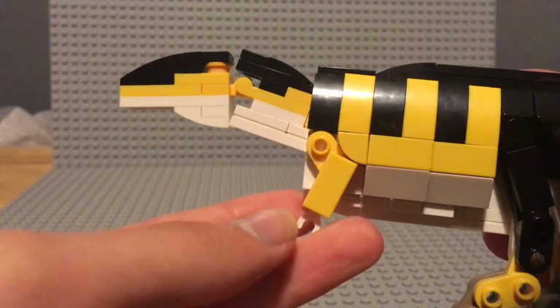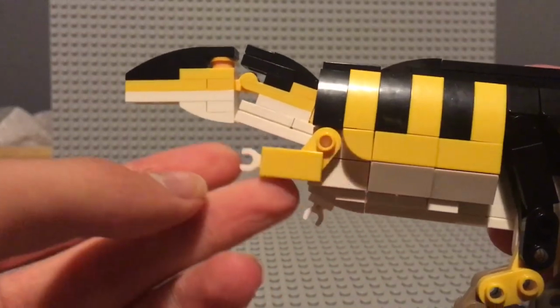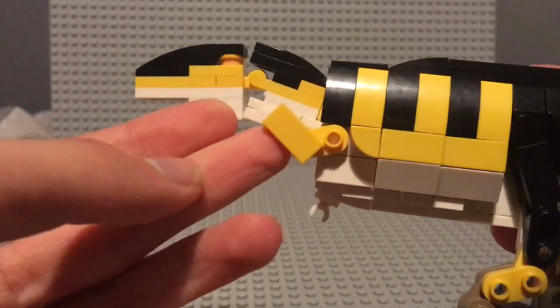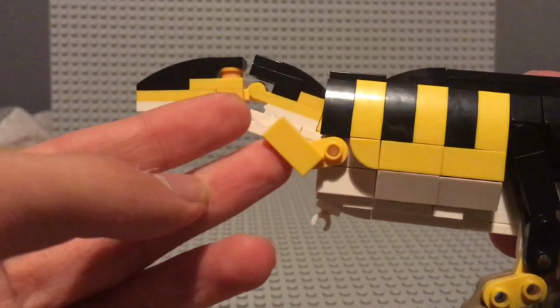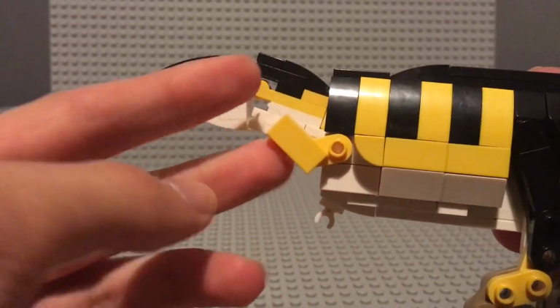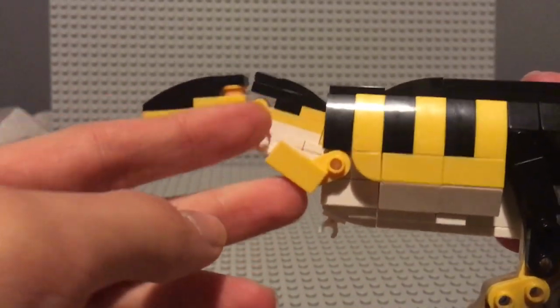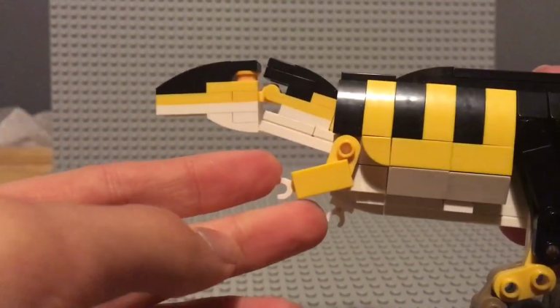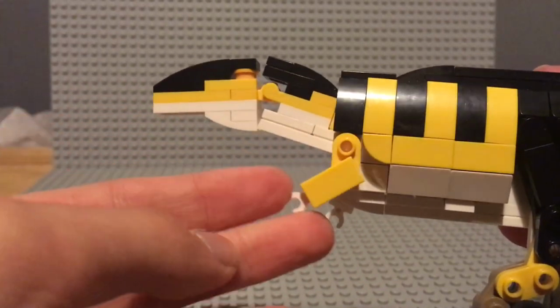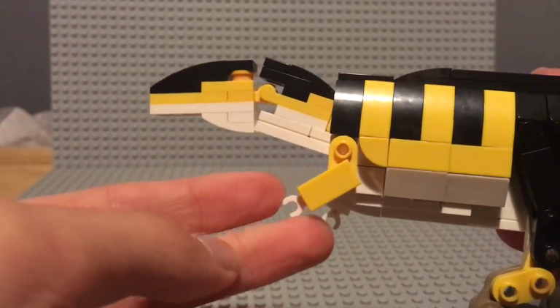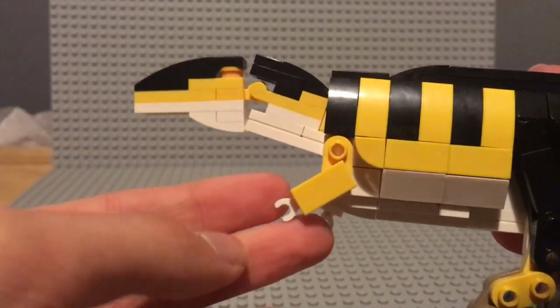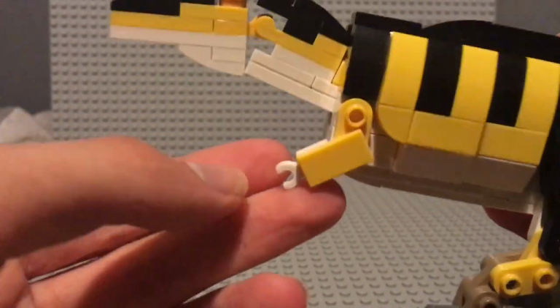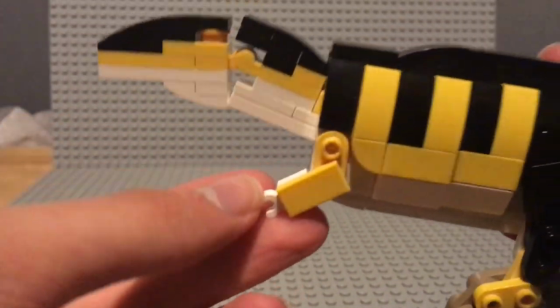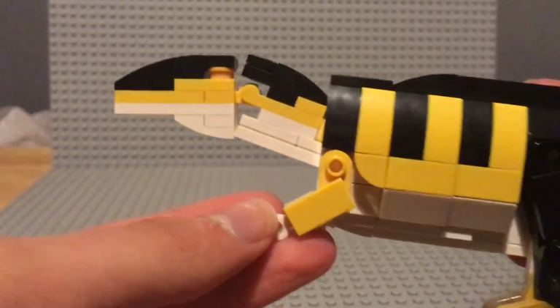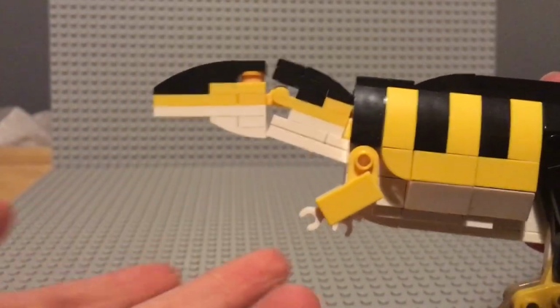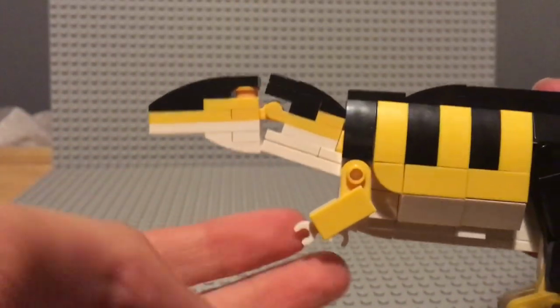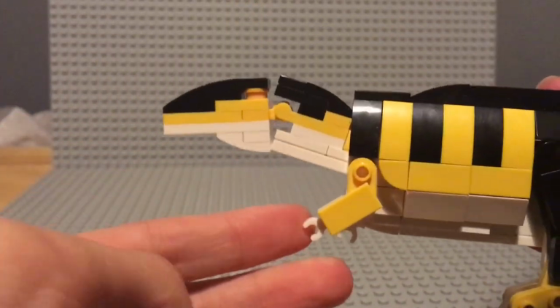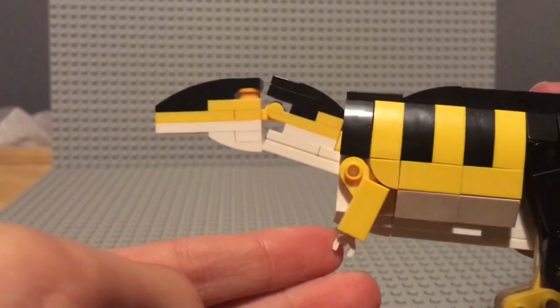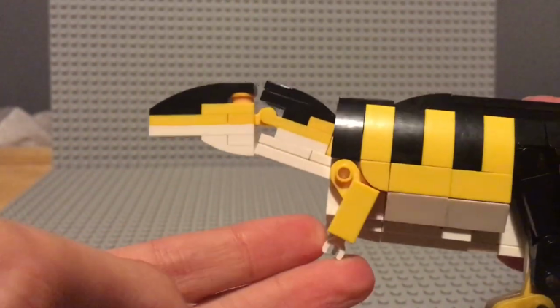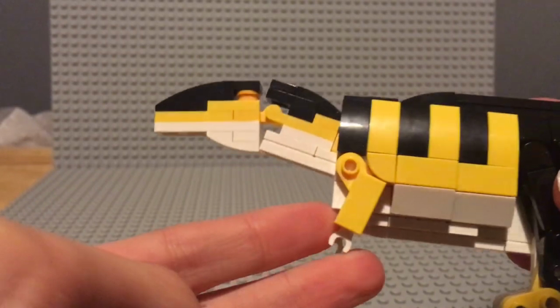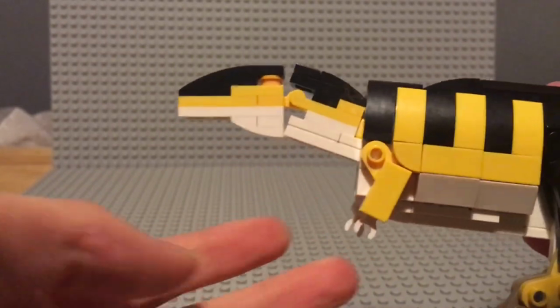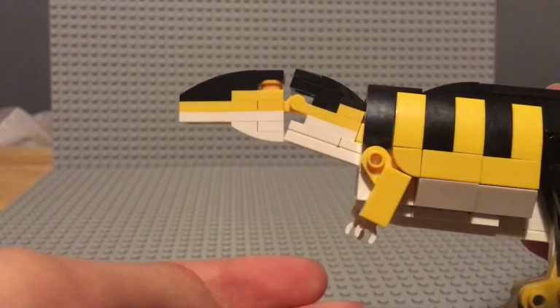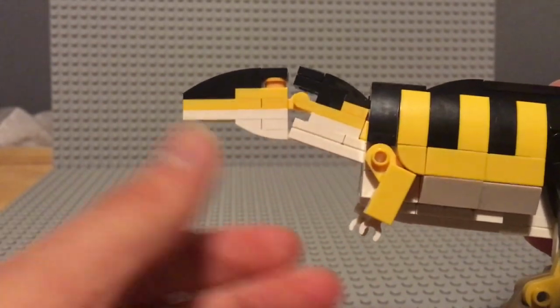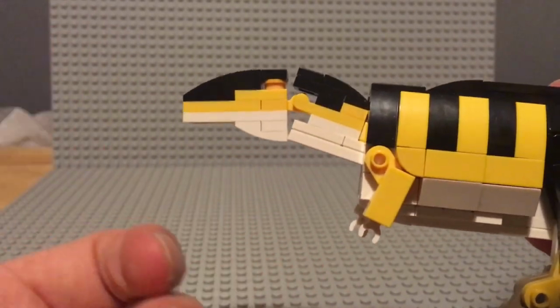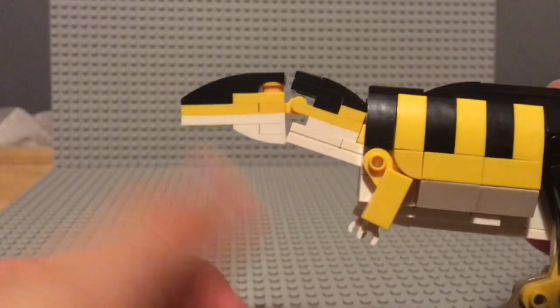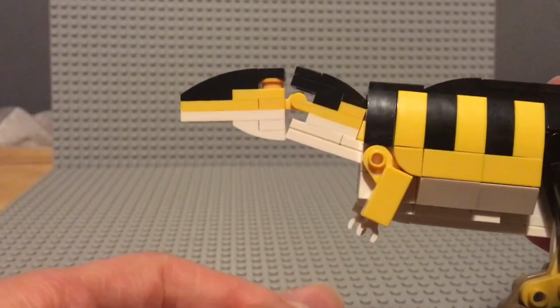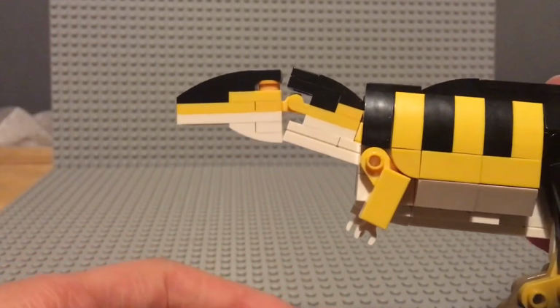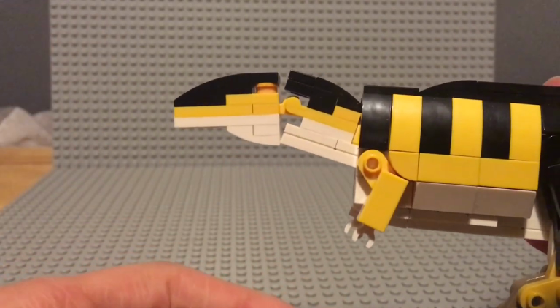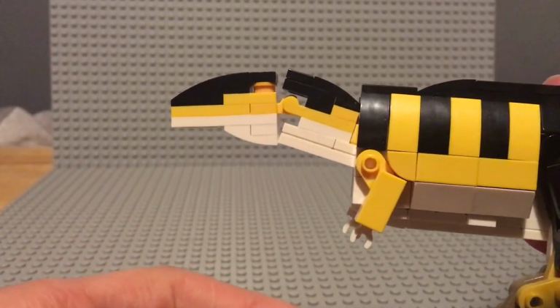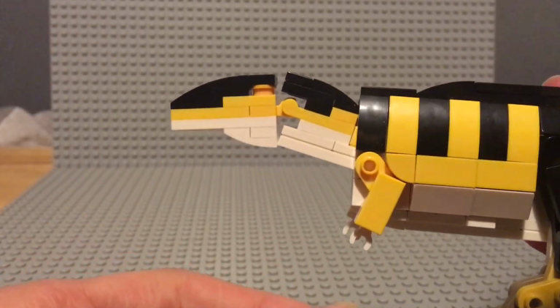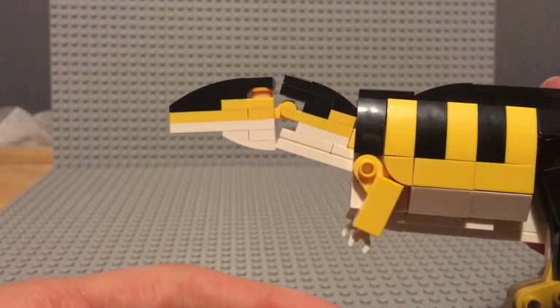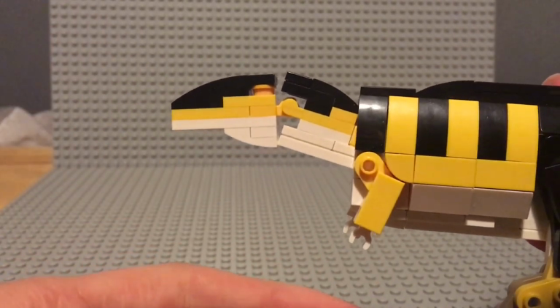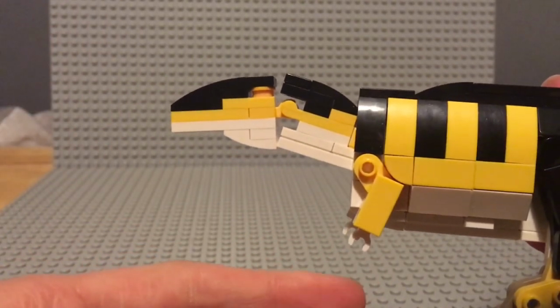The arms are very simple. They comprise just three pieces and are actually the same build as the original Carcharodontosaurus Mock.